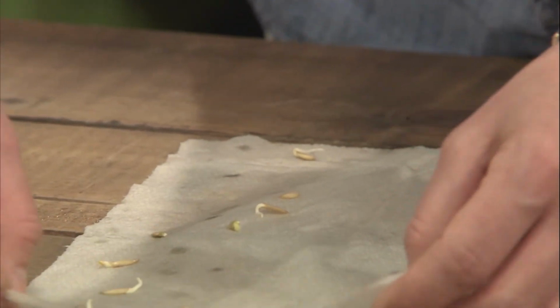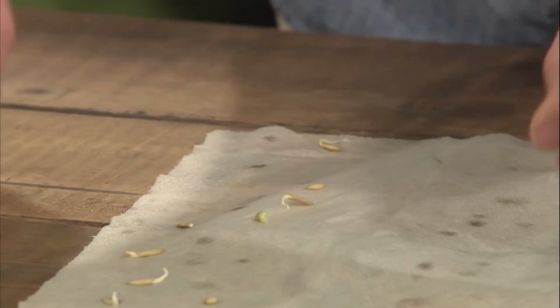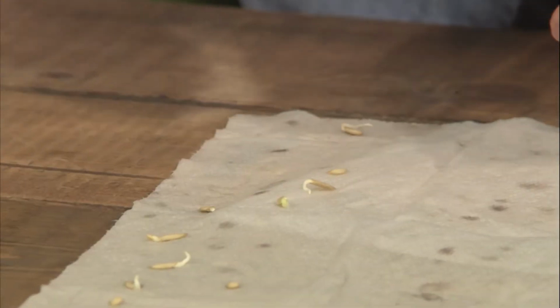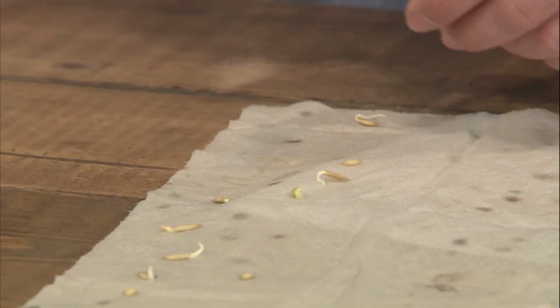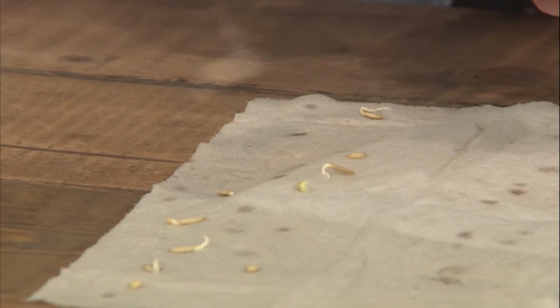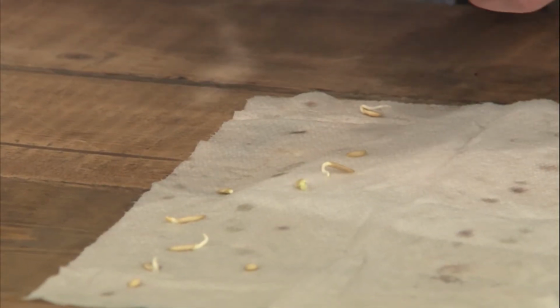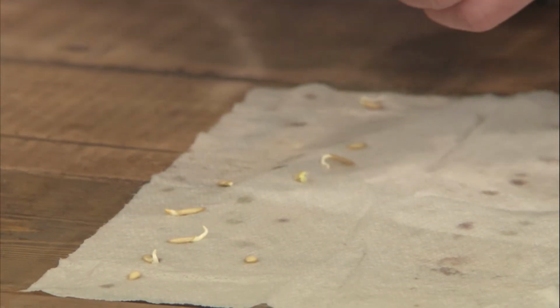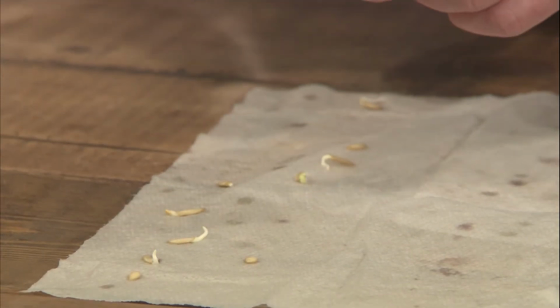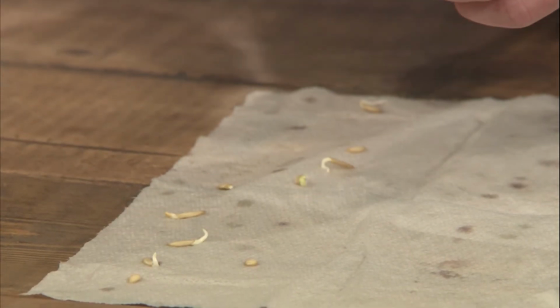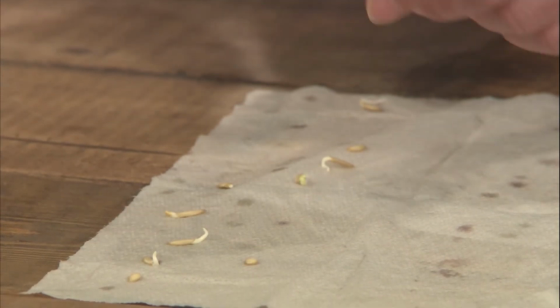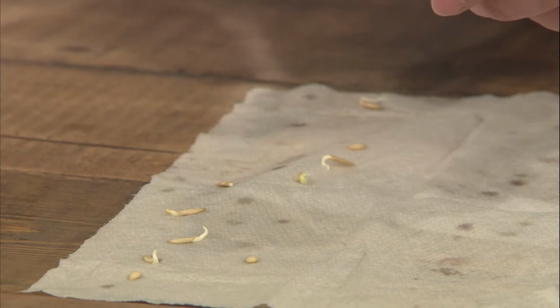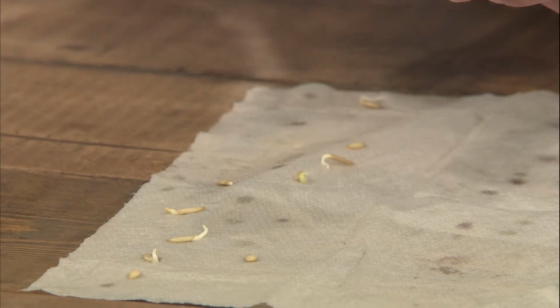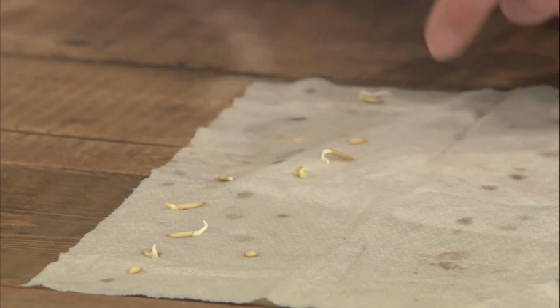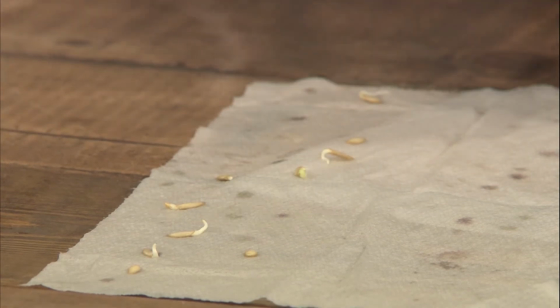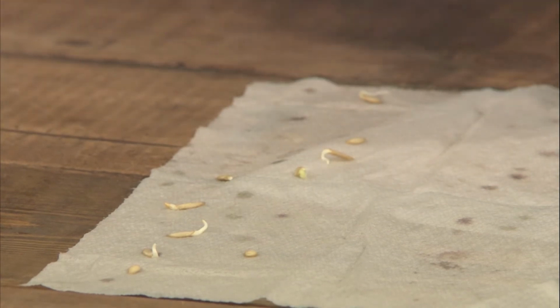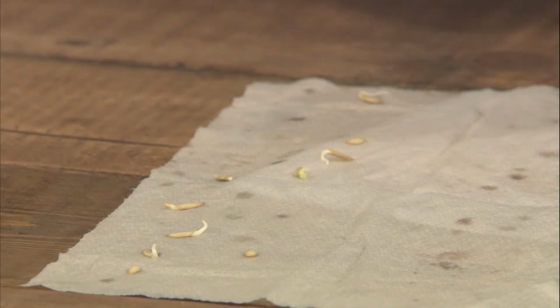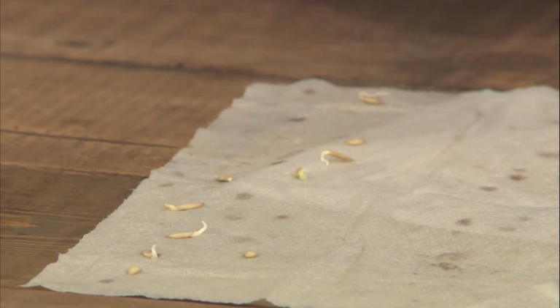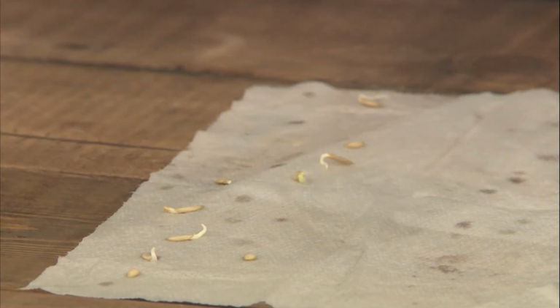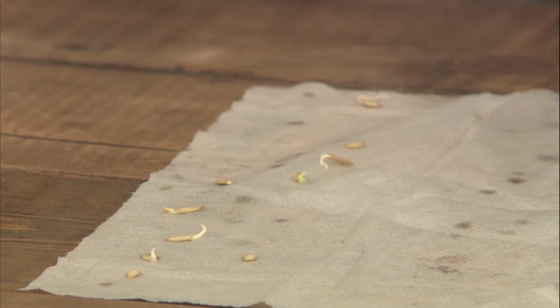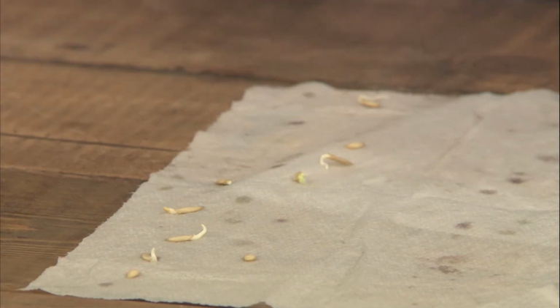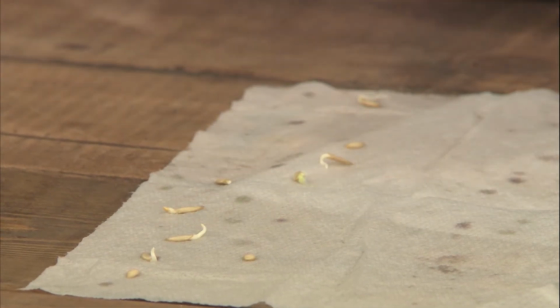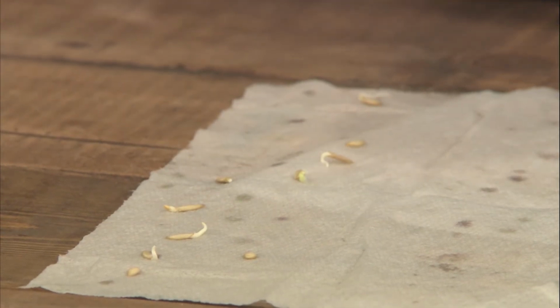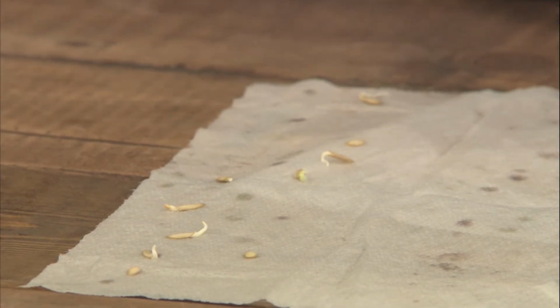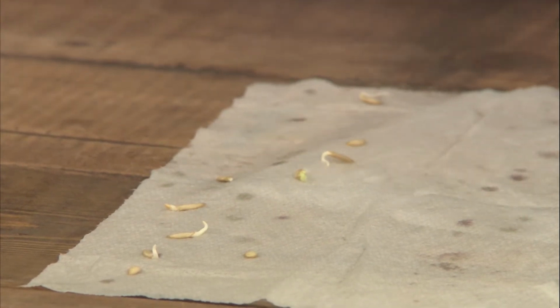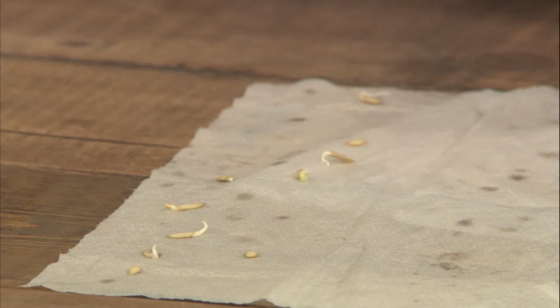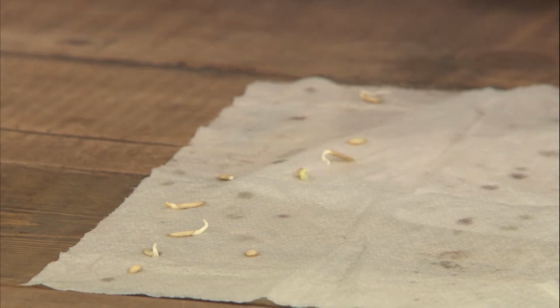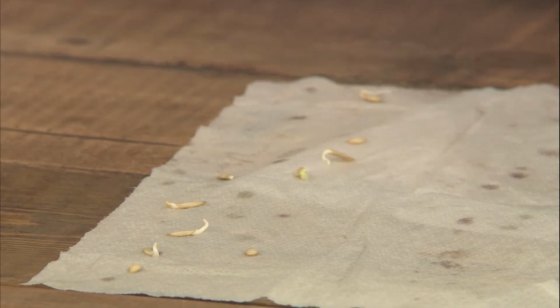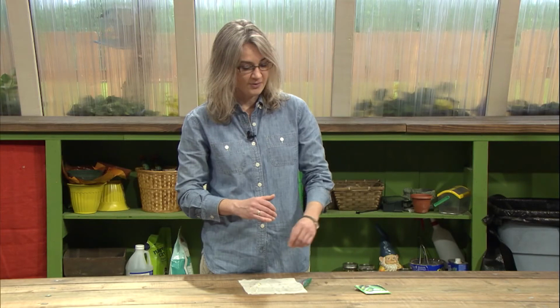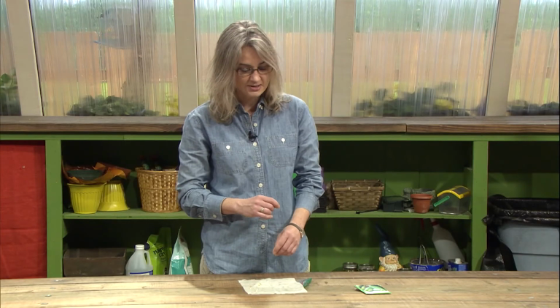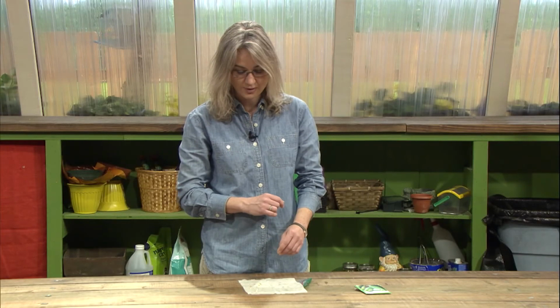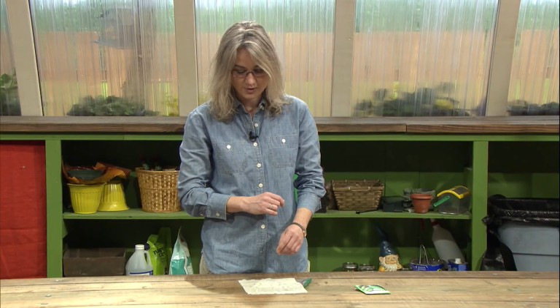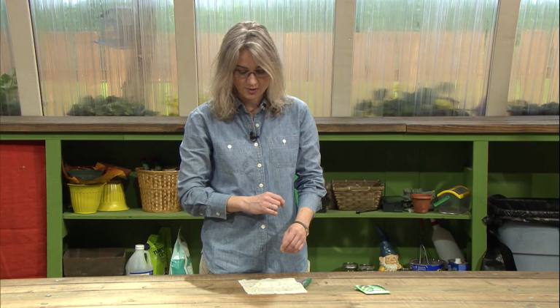We have one, two, three seeds that haven't germinated. So that's about 70 percent germination, which would be what we'd expect from seeds that were a few years old.